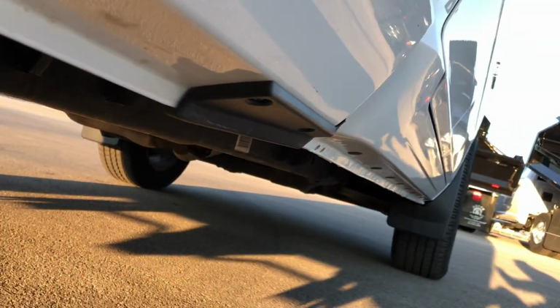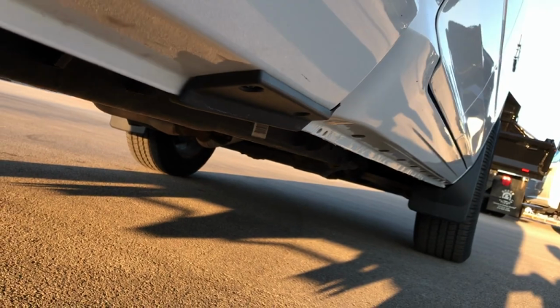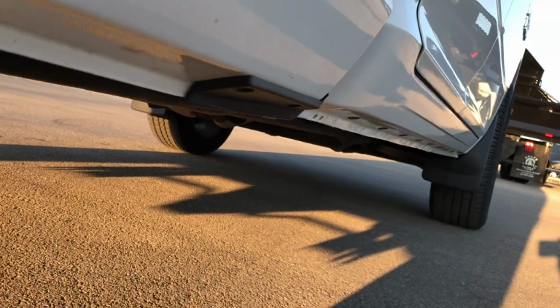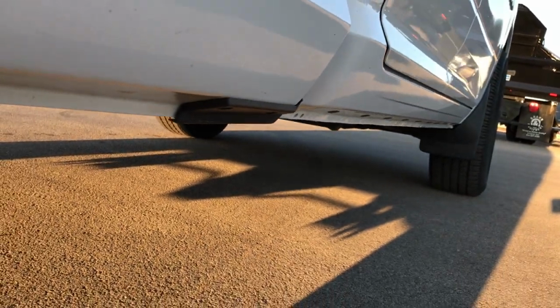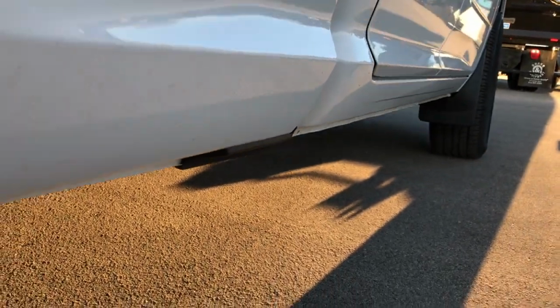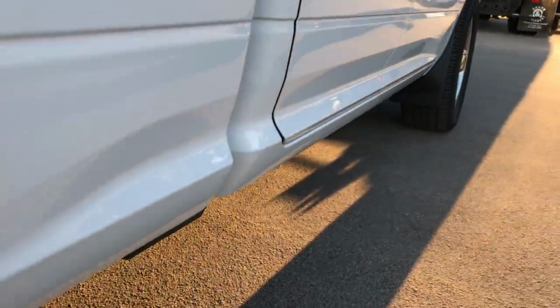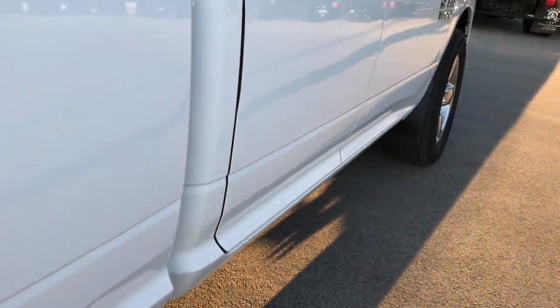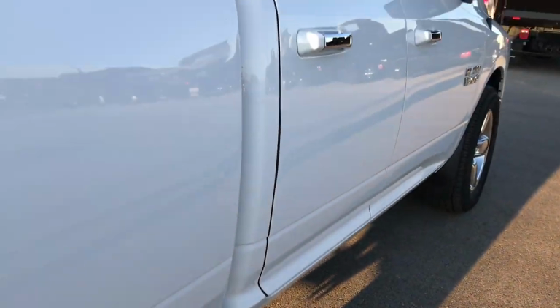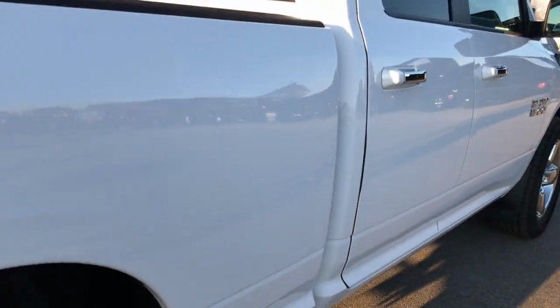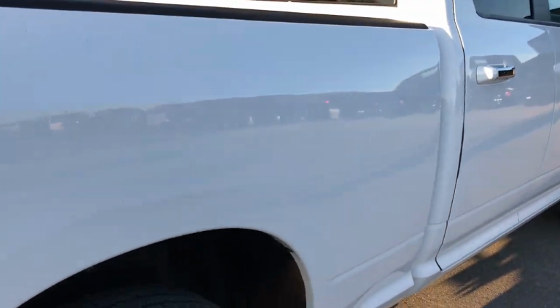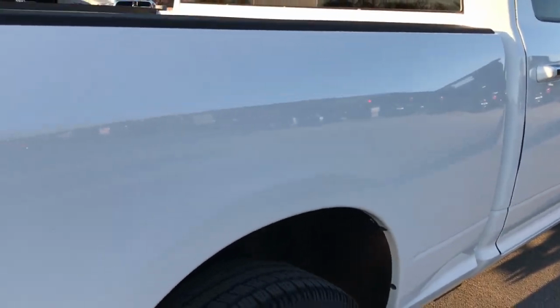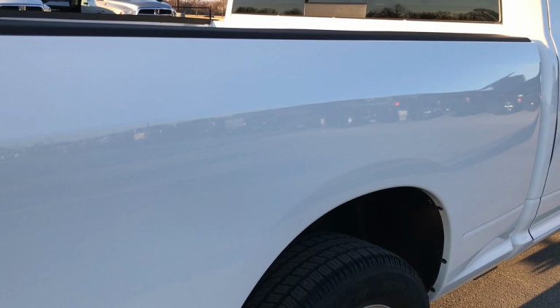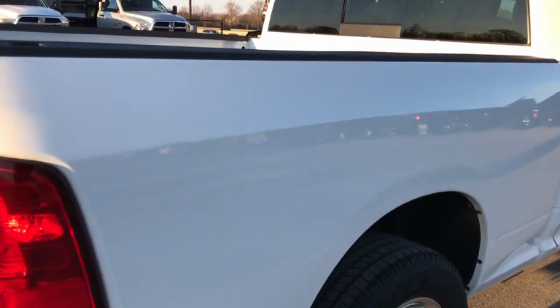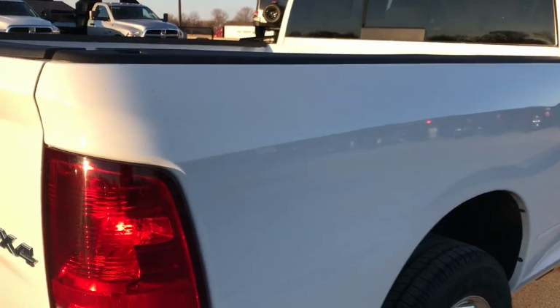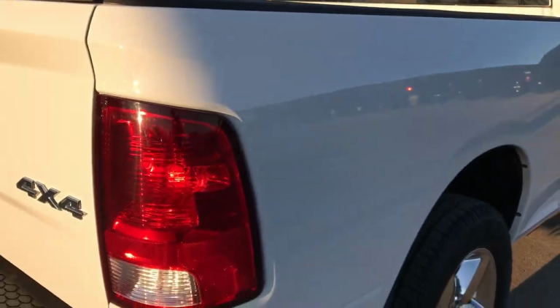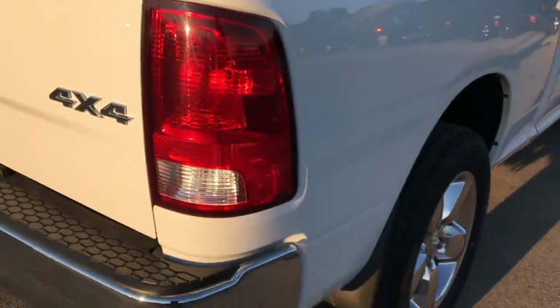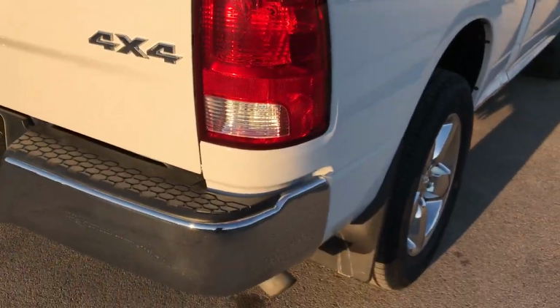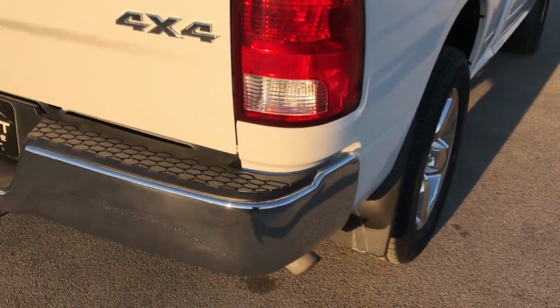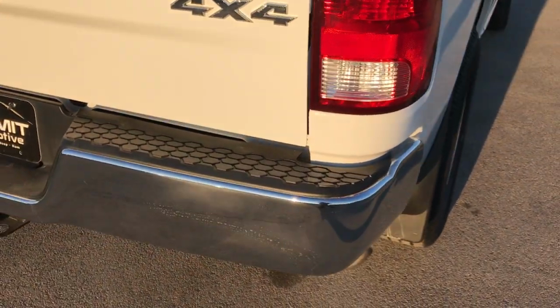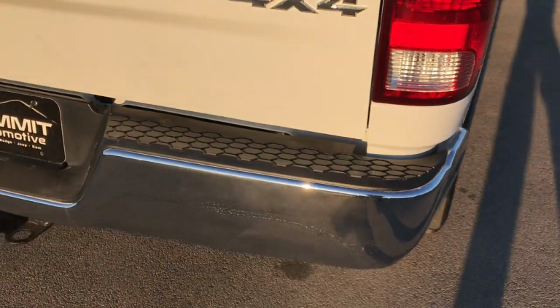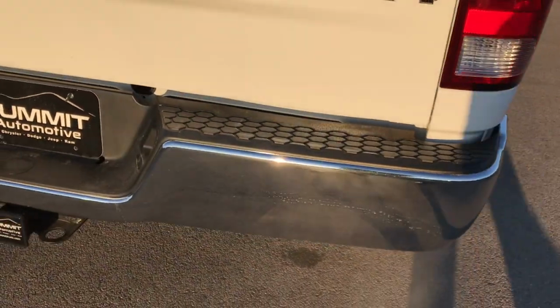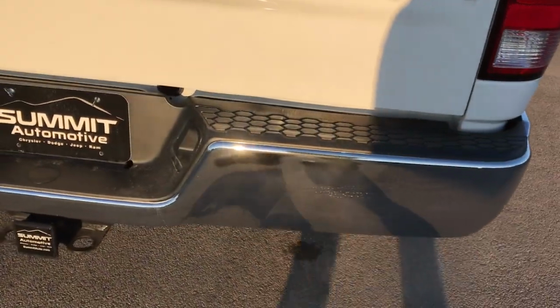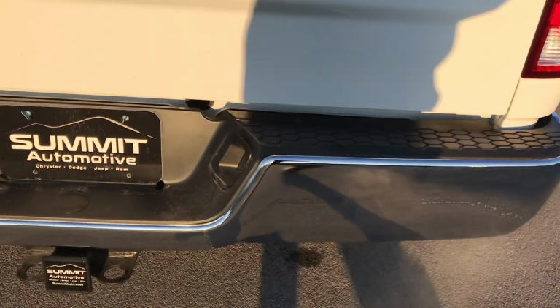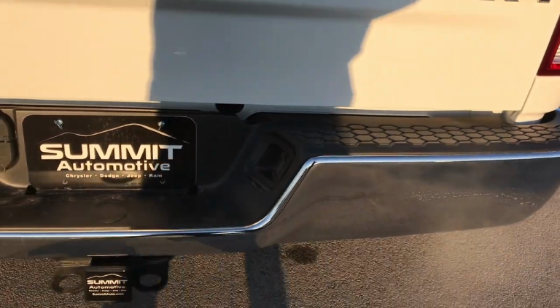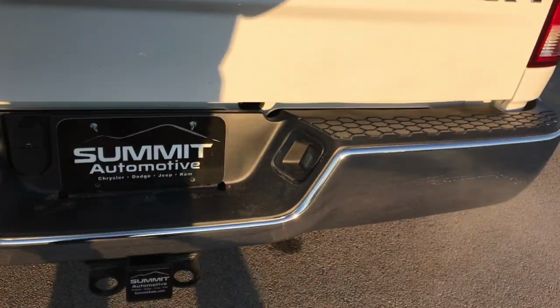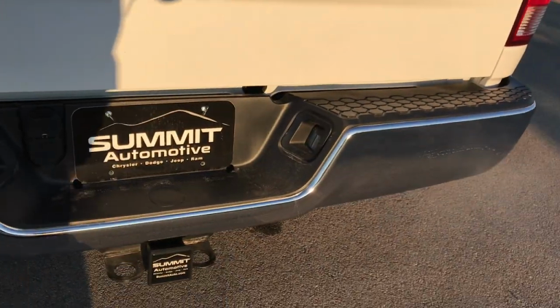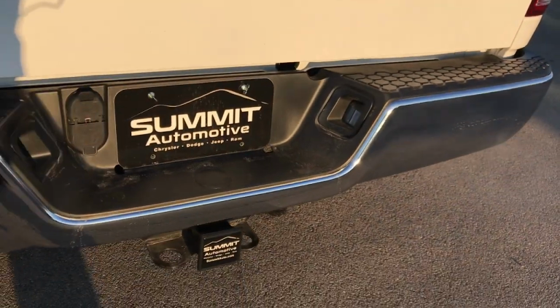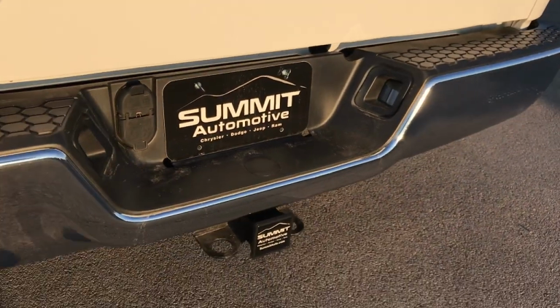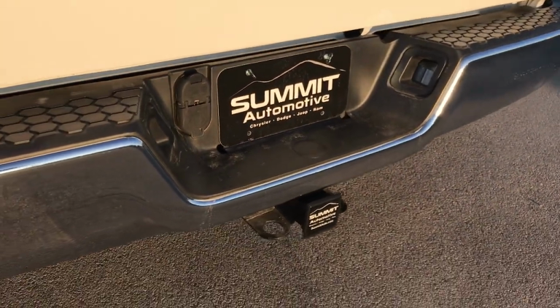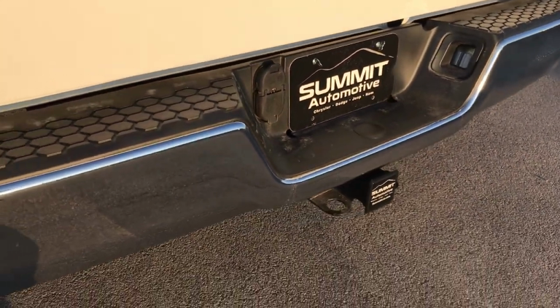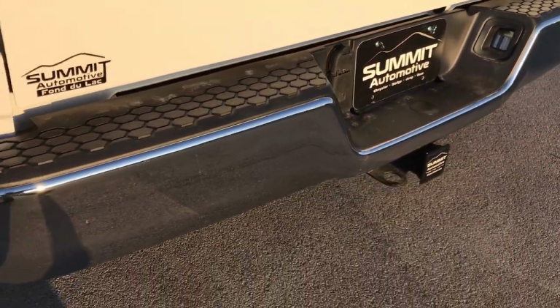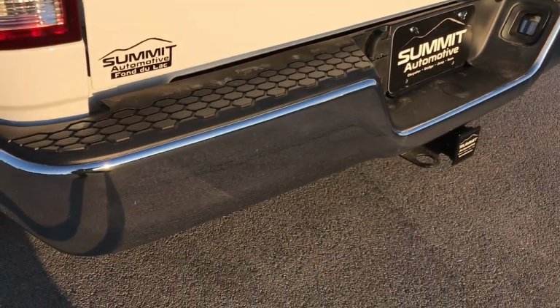Lower rockers are great — no corrosion whatsoever. Kind of what you'd expect on a 2015, but not always the case on some of these trucks. So we want to make sure that you get the most accurate representation by doing these videos.